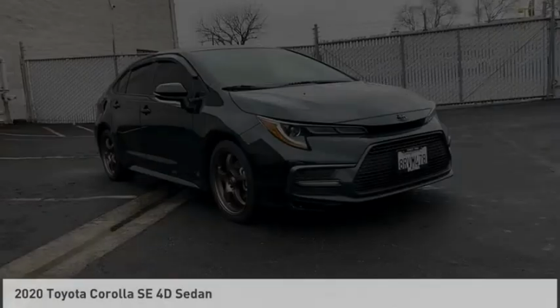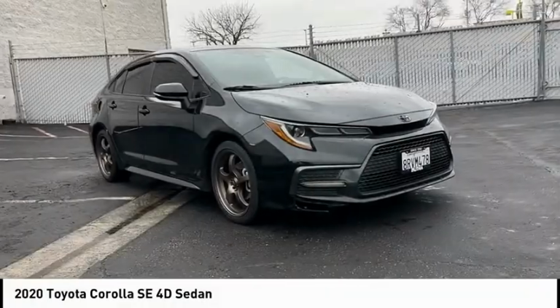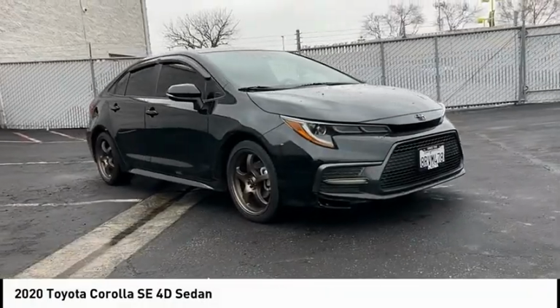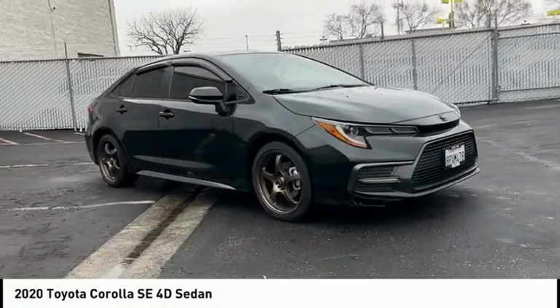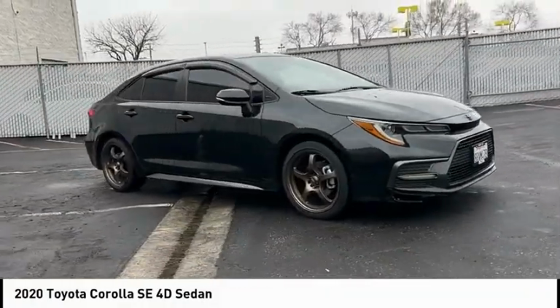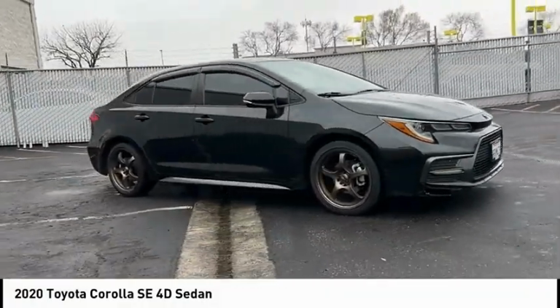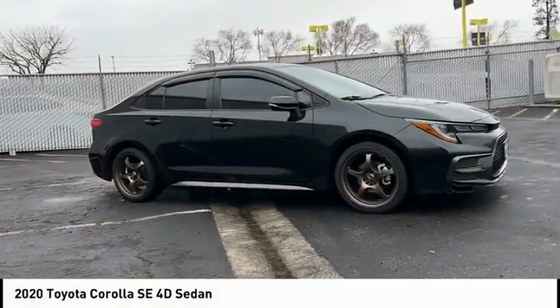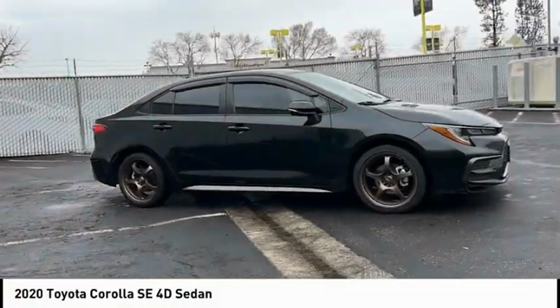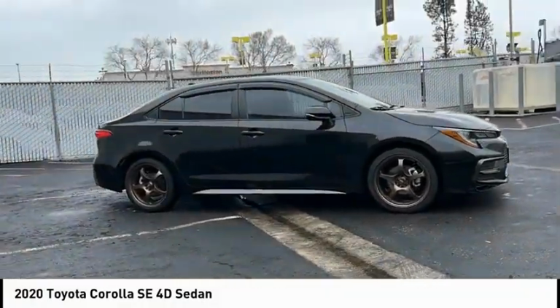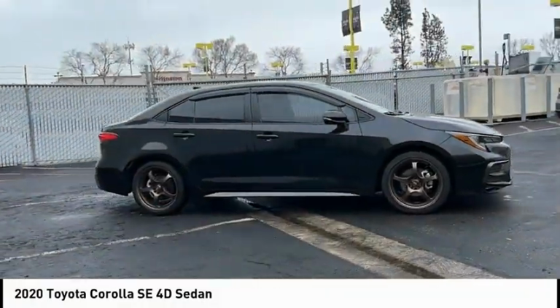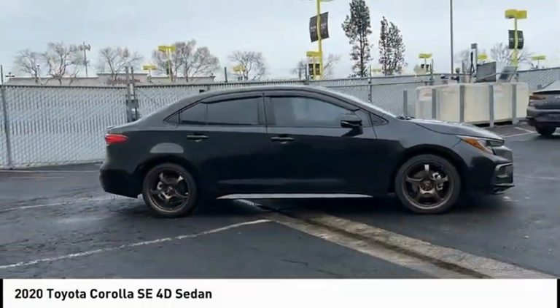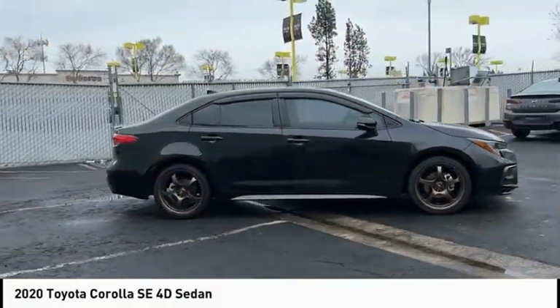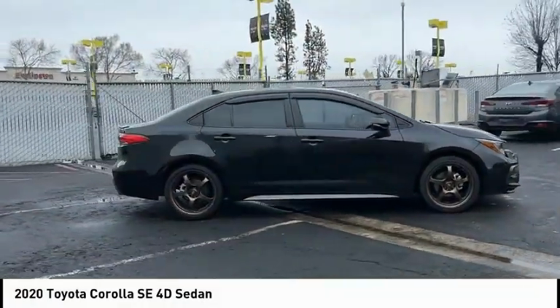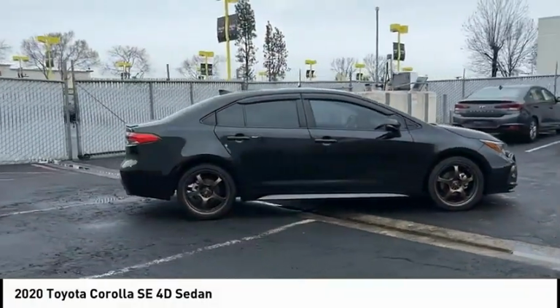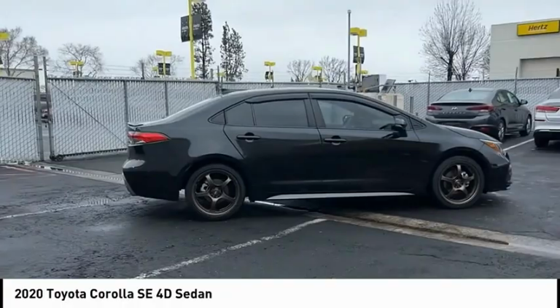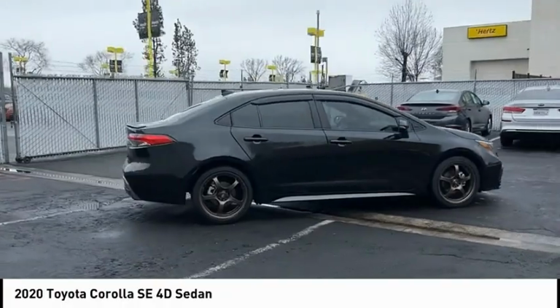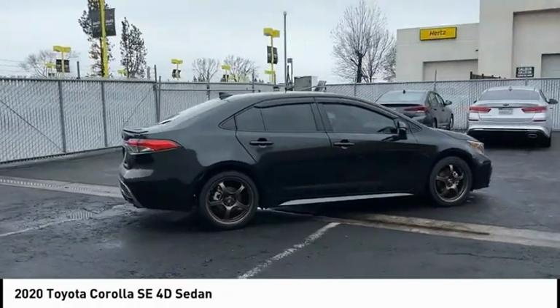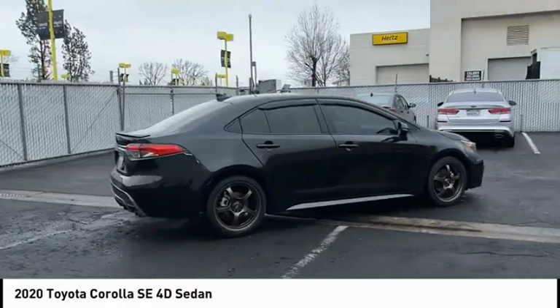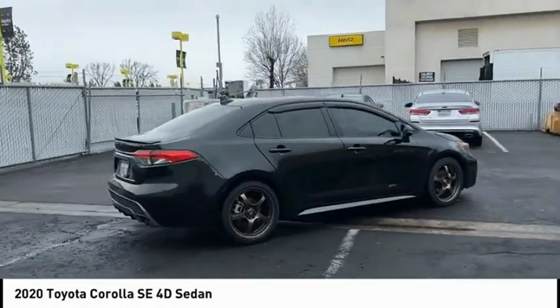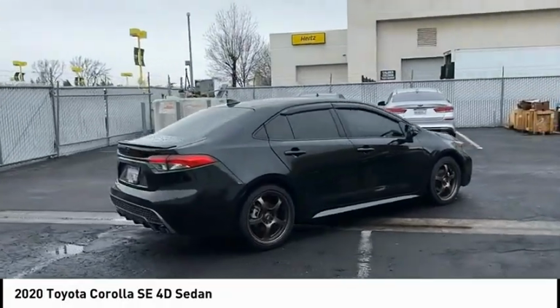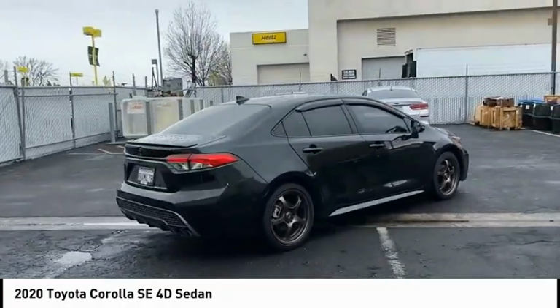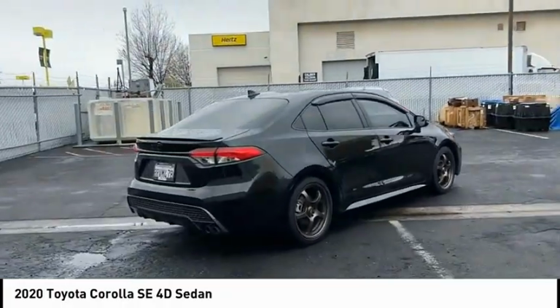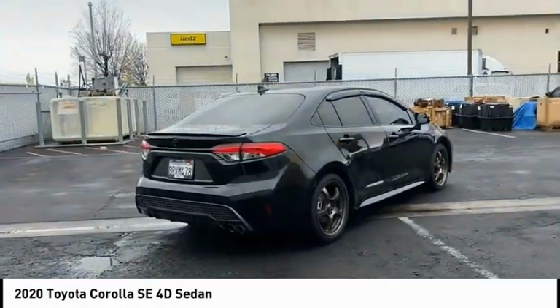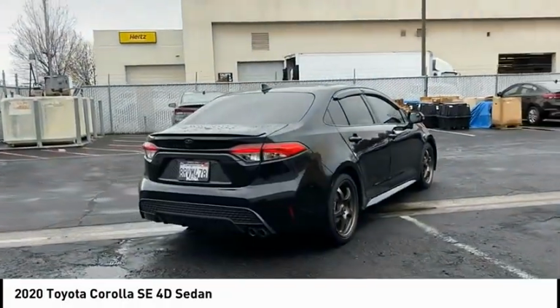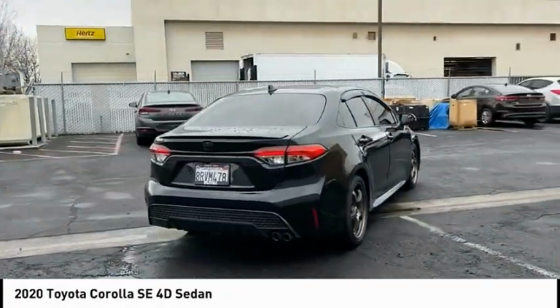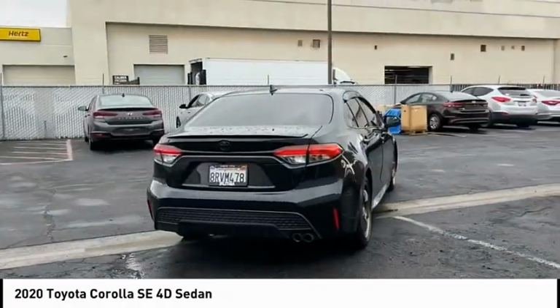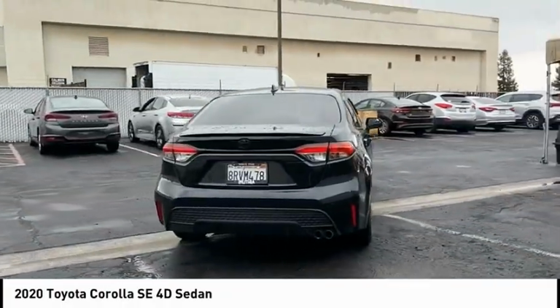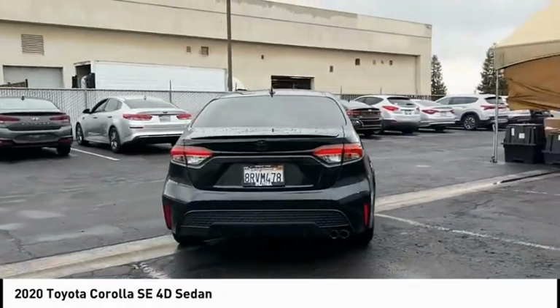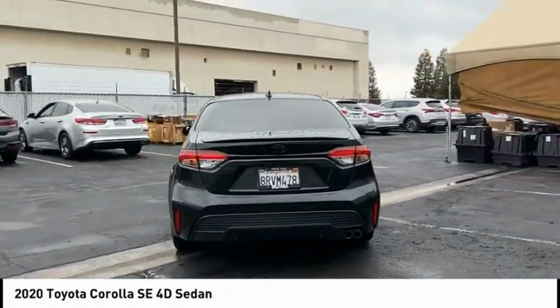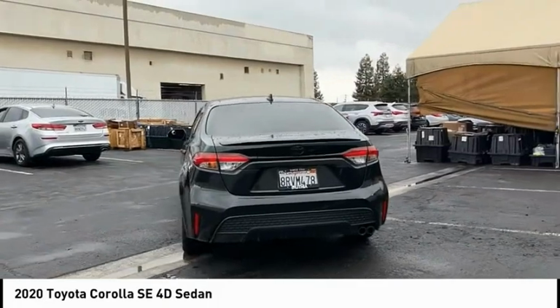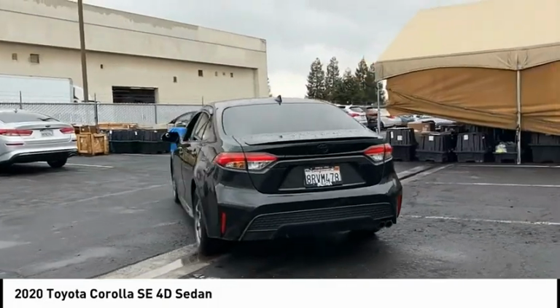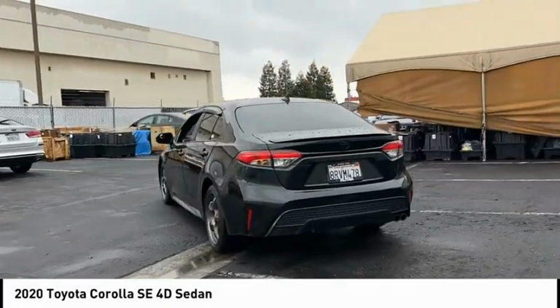Come test drive the 2020 Corolla. The Corolla is still a great option for those who want dependability, comfort, and value. This vehicle has less than 70,000 miles.